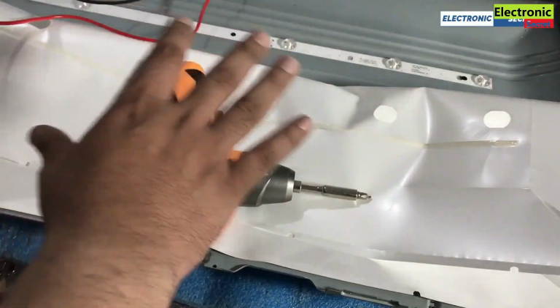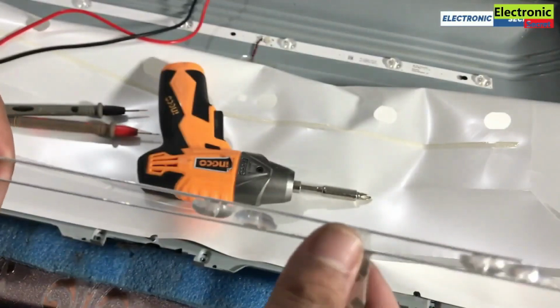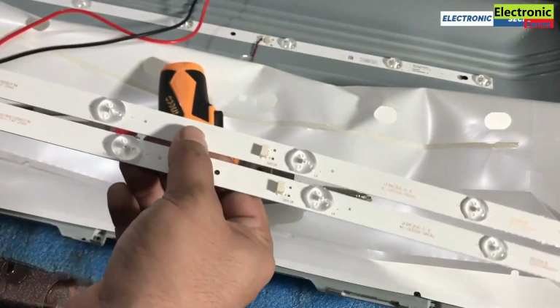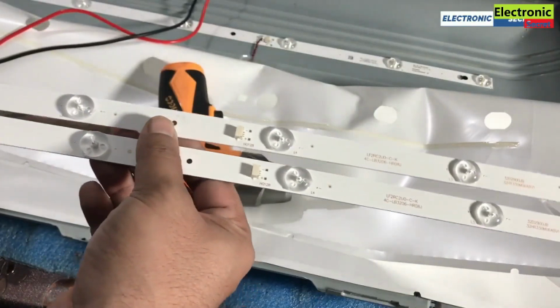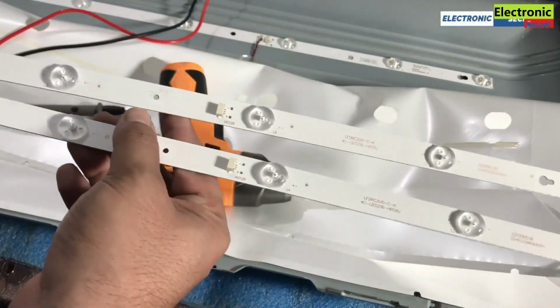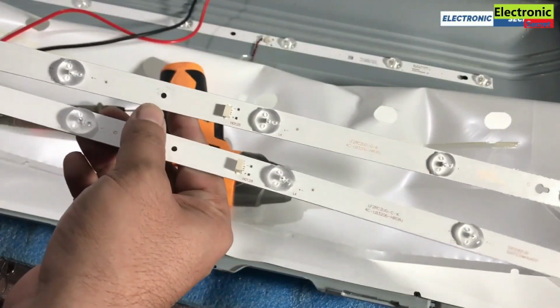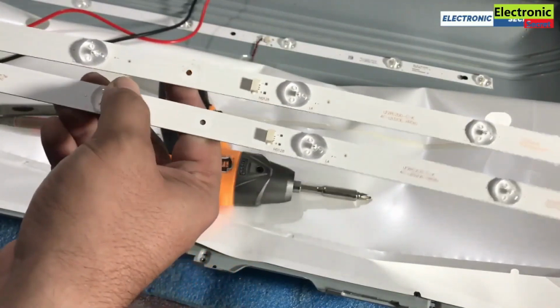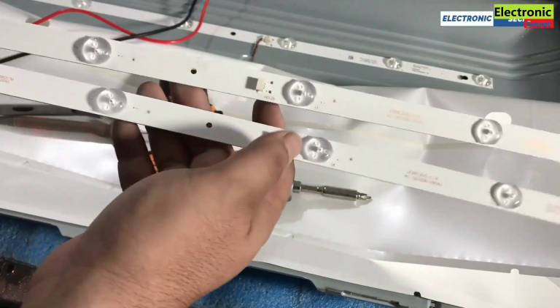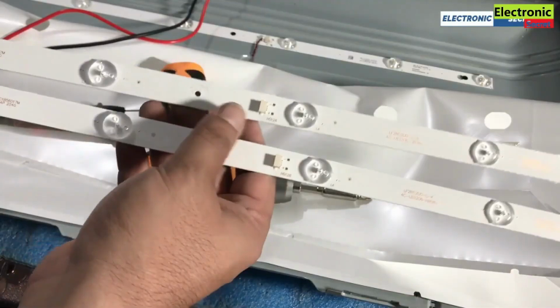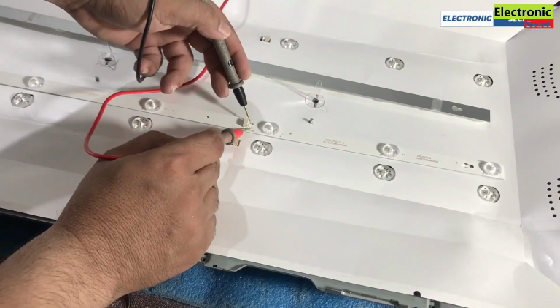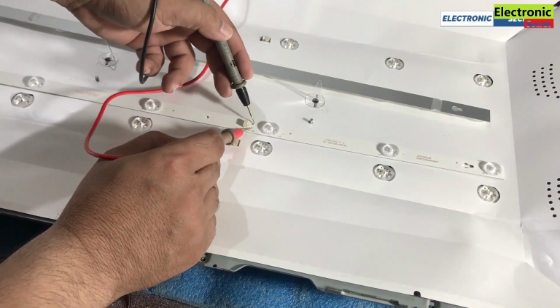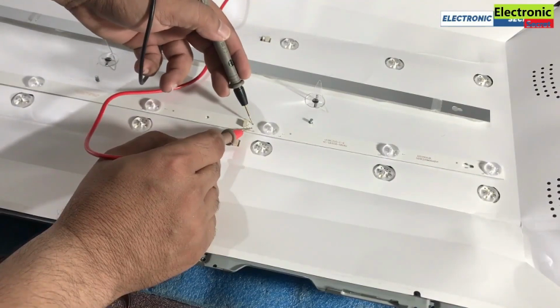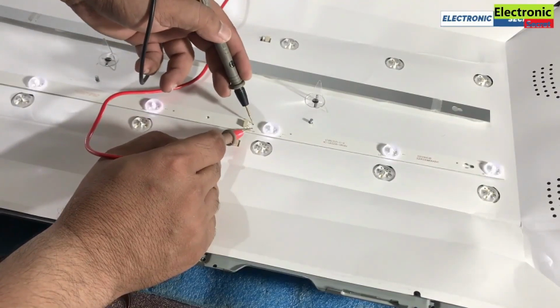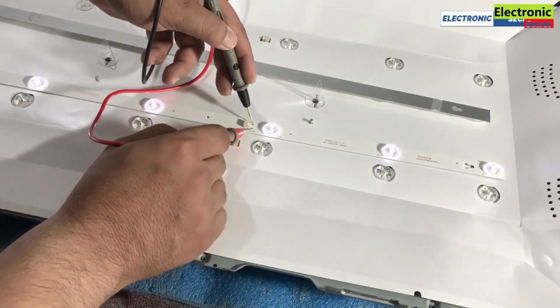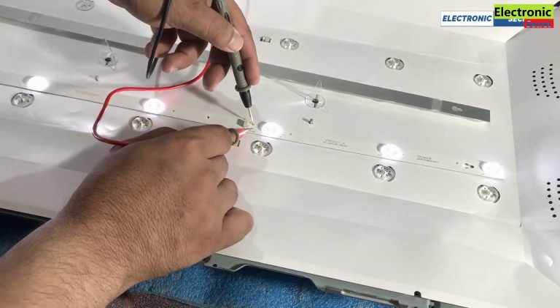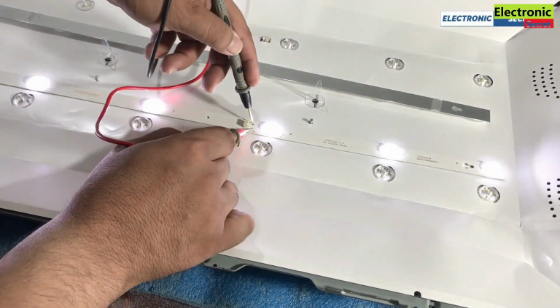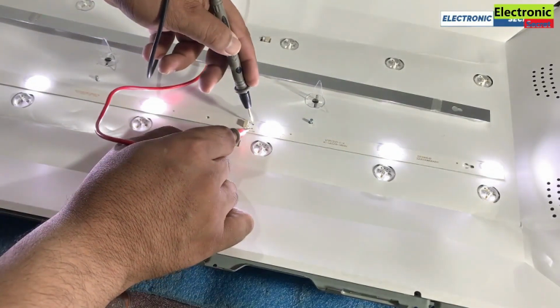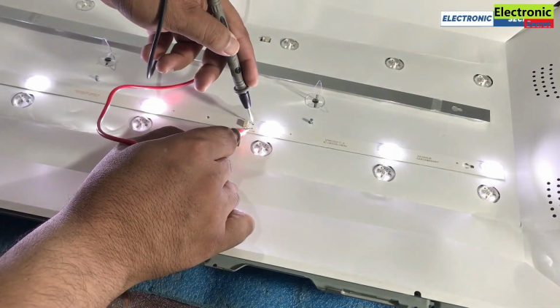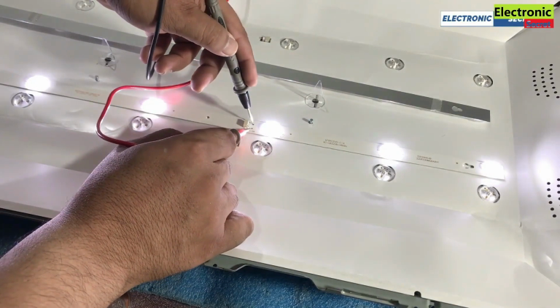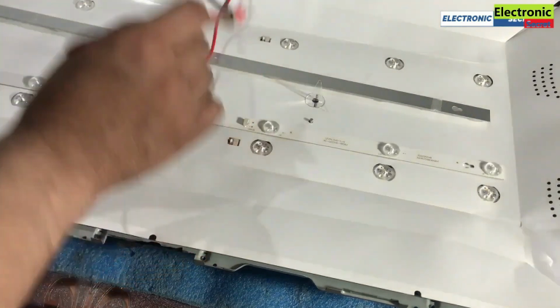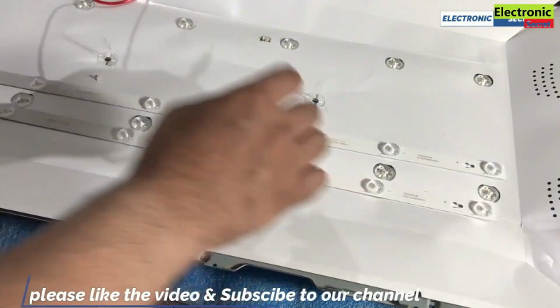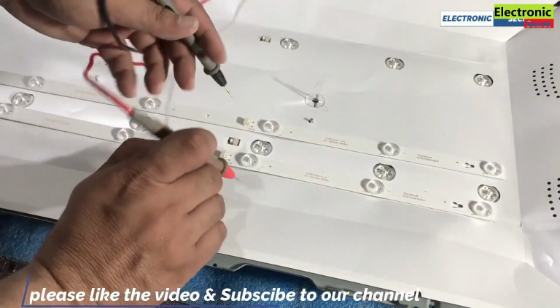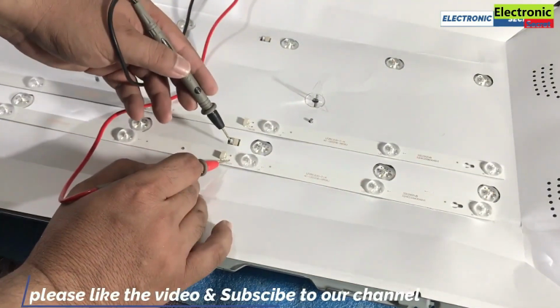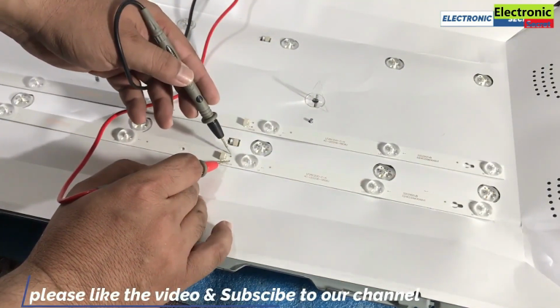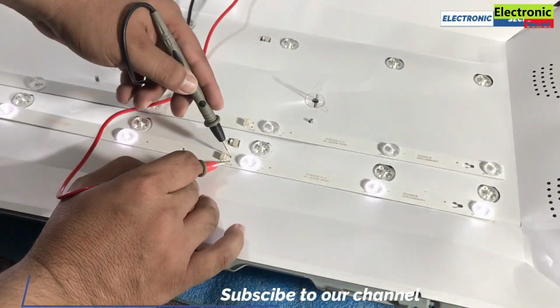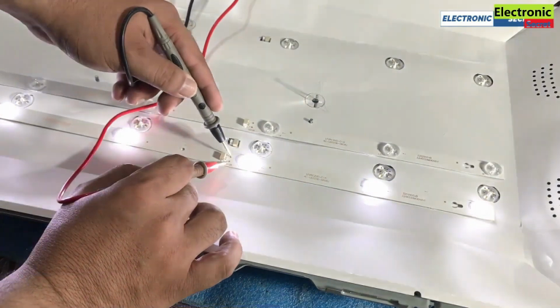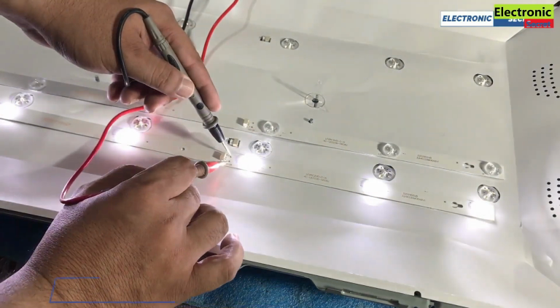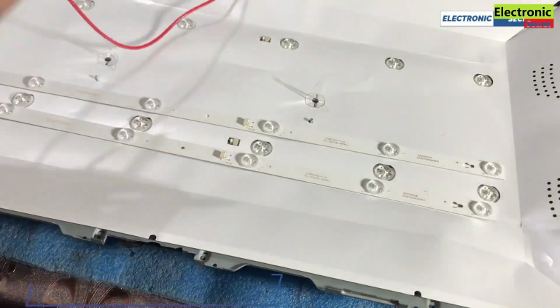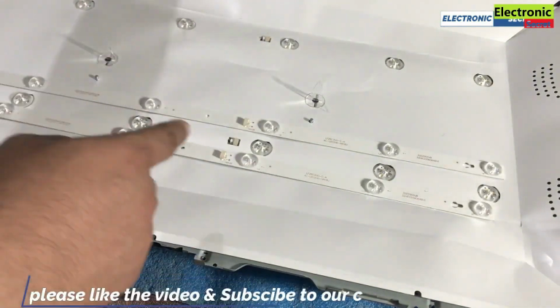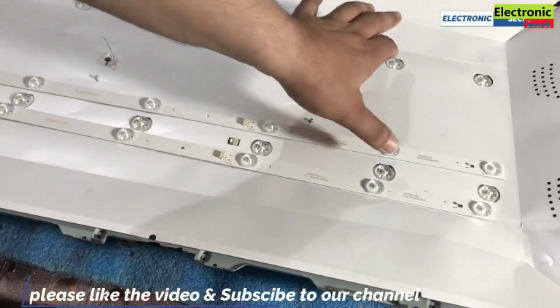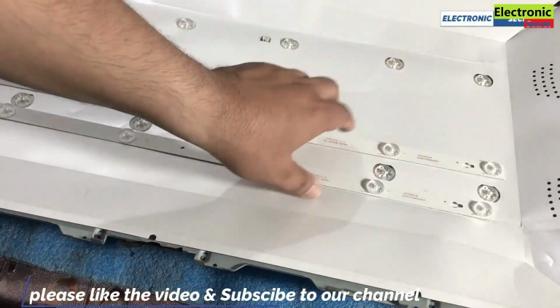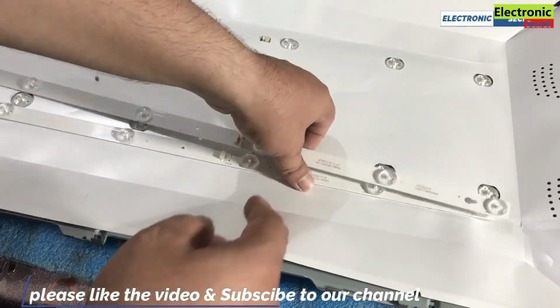Now take the new ones. Check them — all lights should work. Then replace them with the old ones.